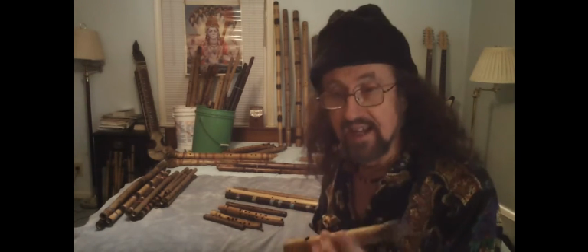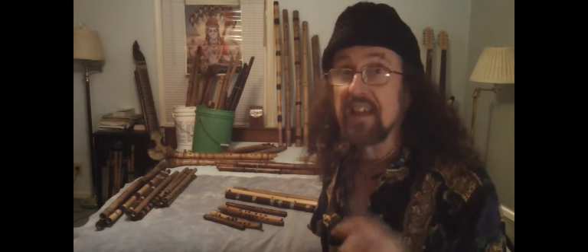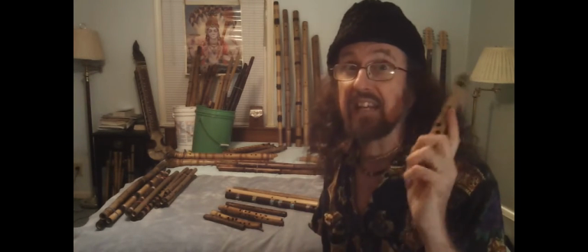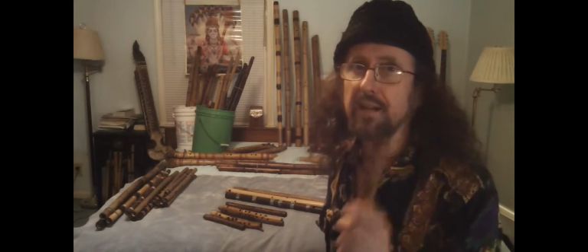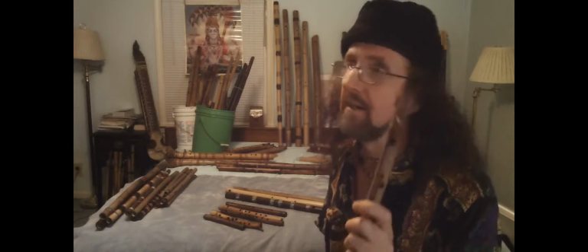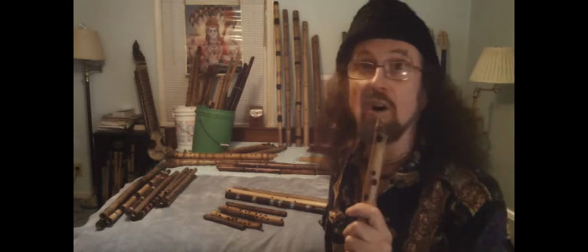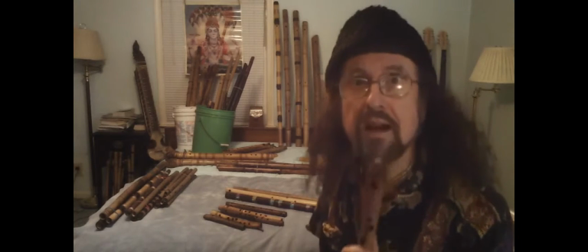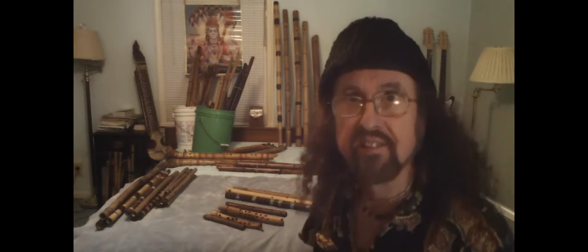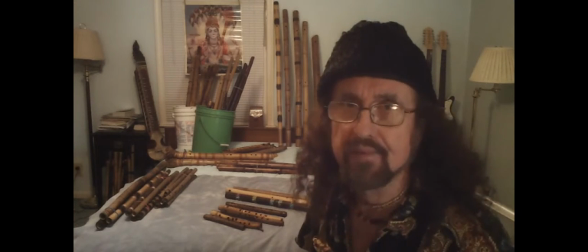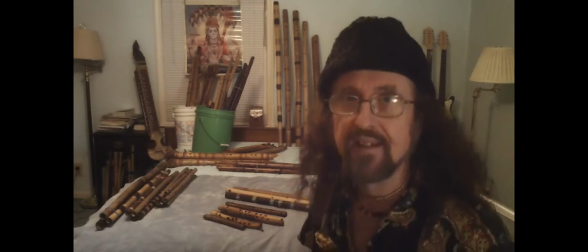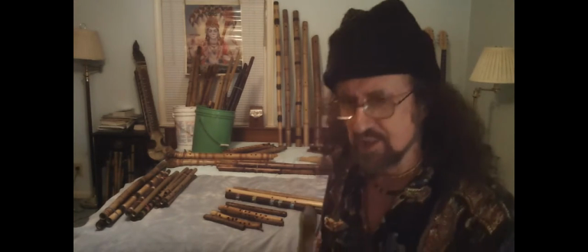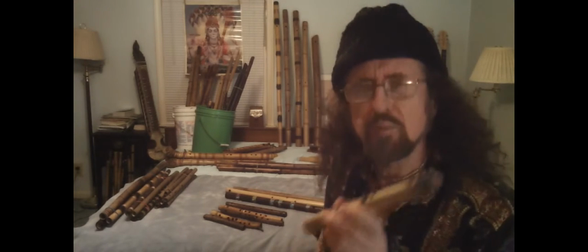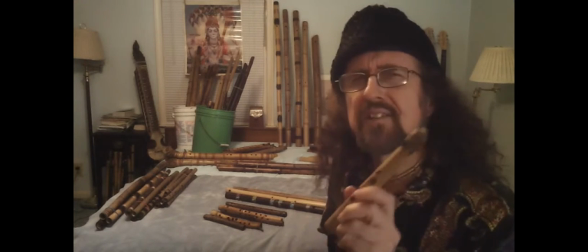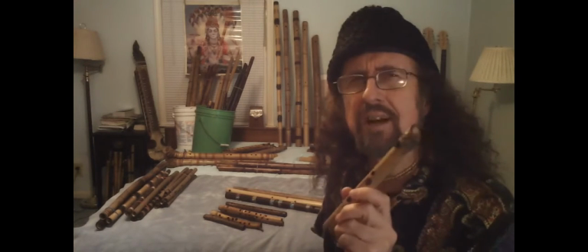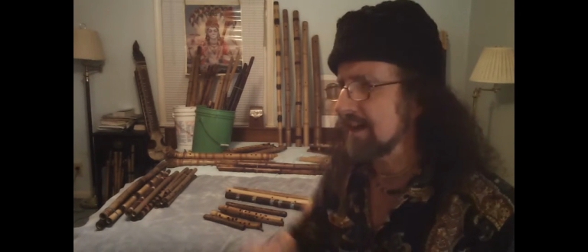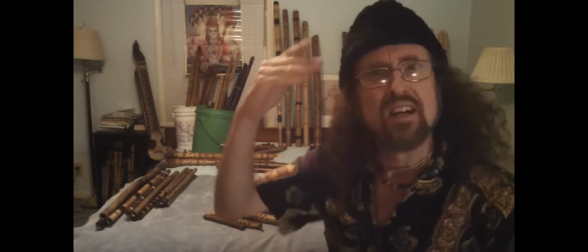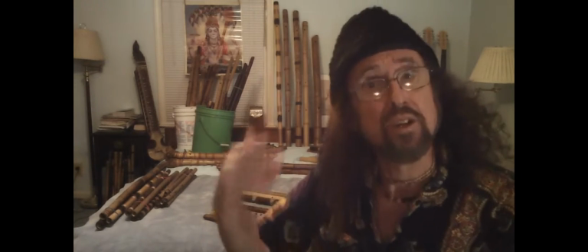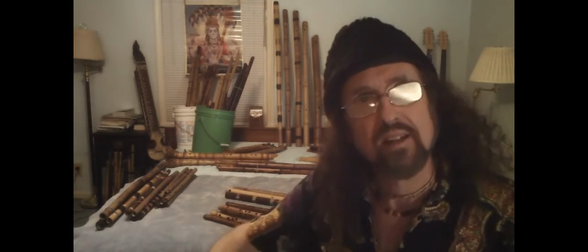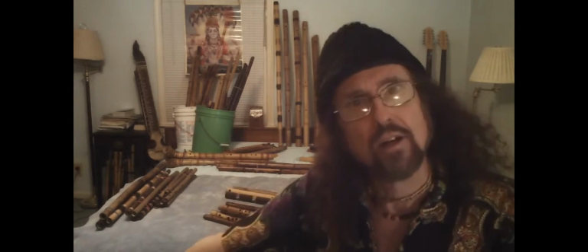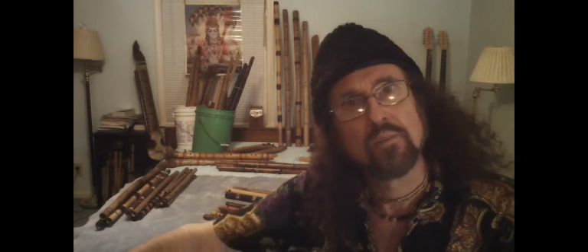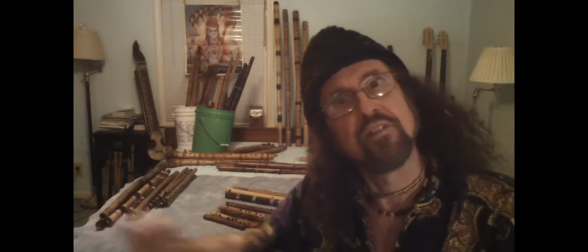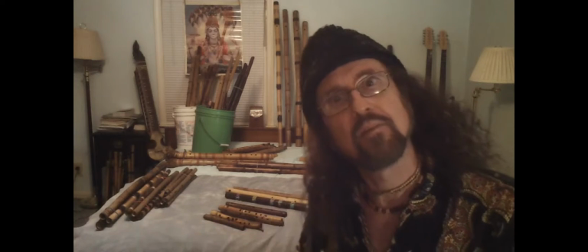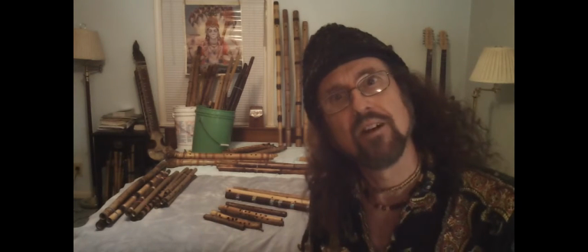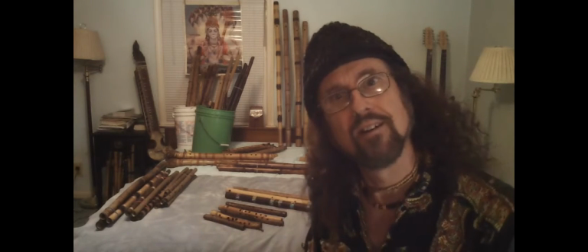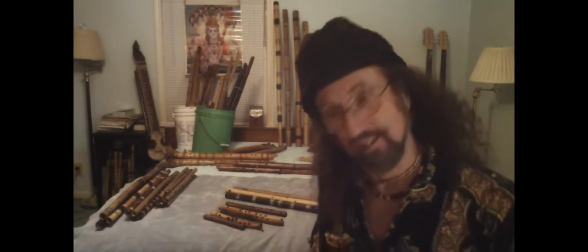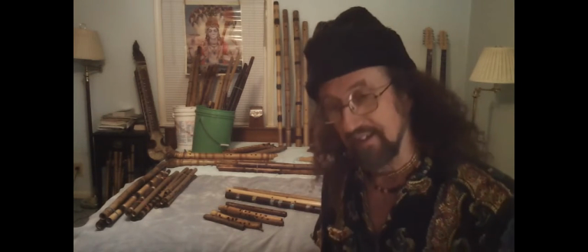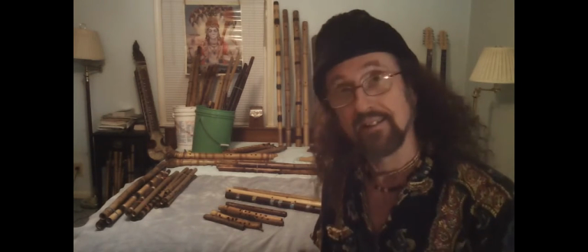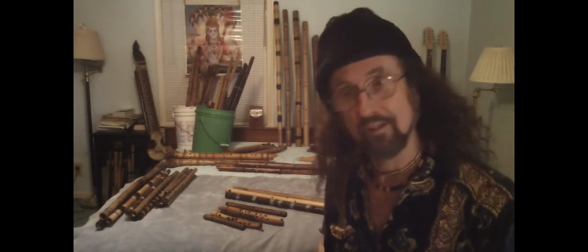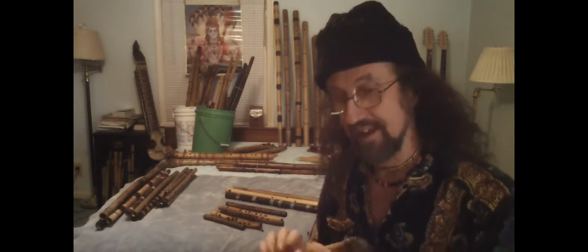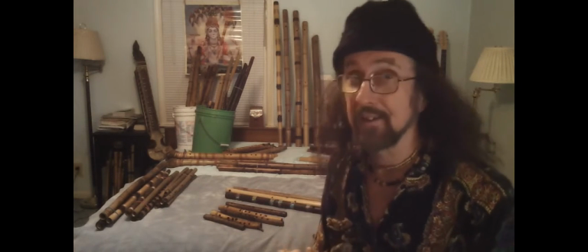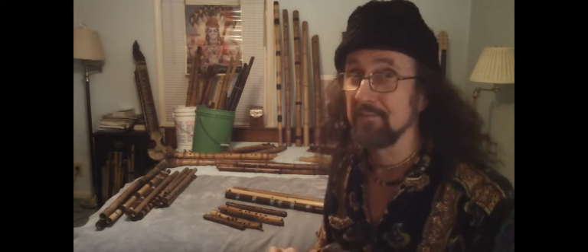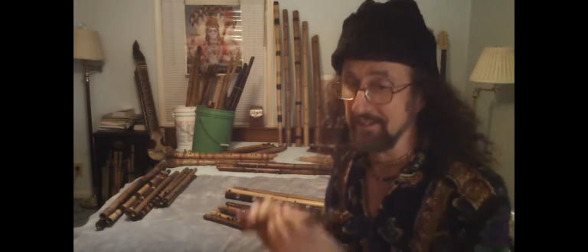They excel on mountaintops. Because when you play this on a mountaintop, you'll get an echo coming from the valley below. I know it, because I've been there.